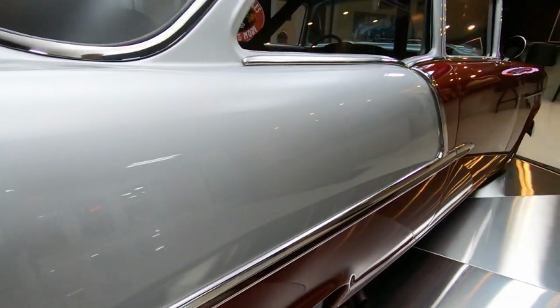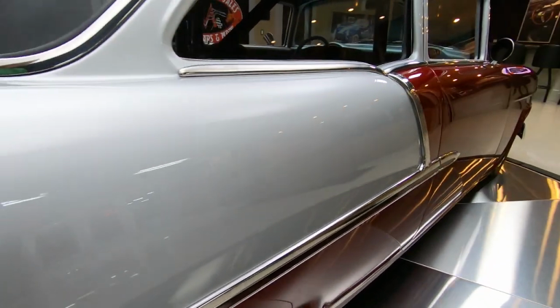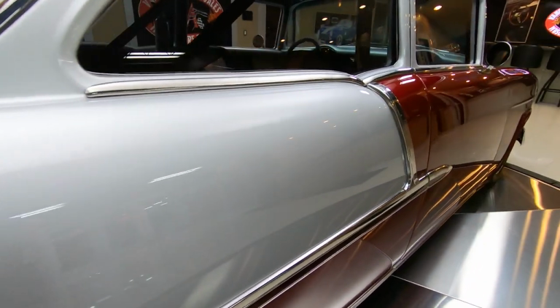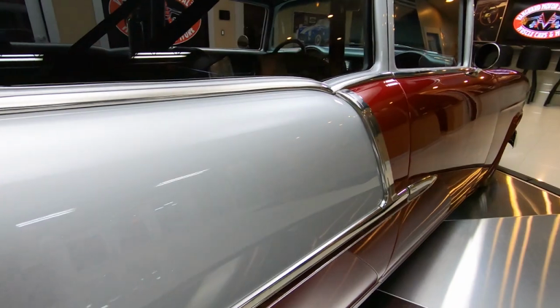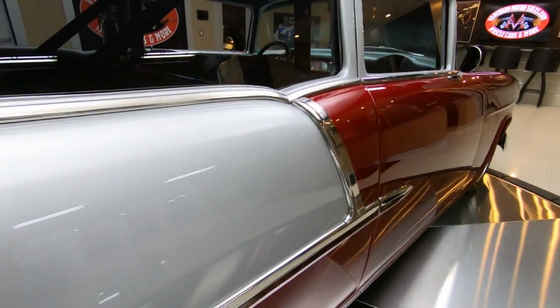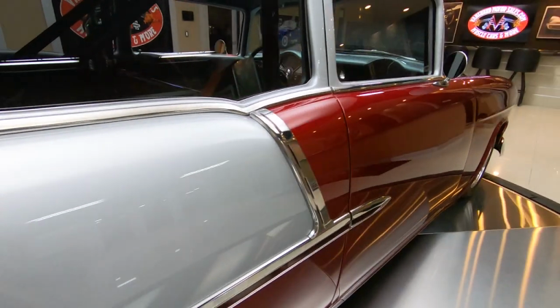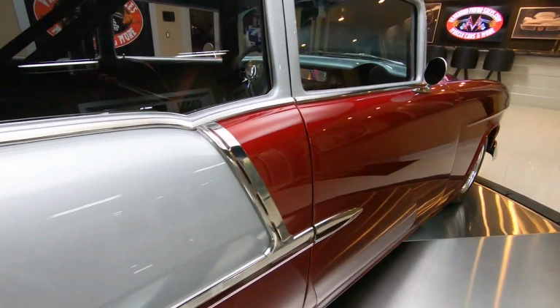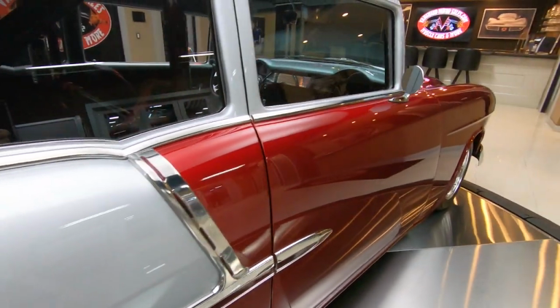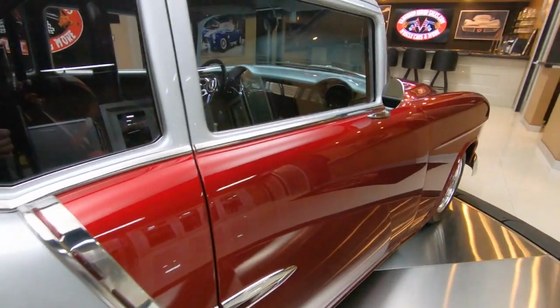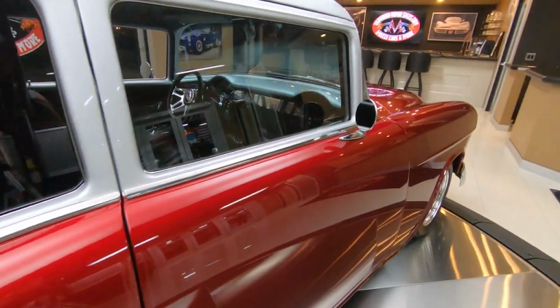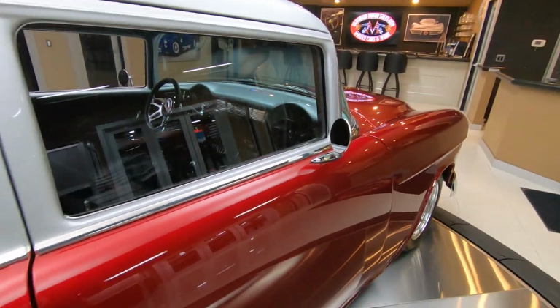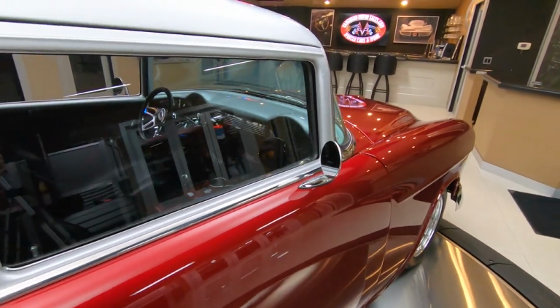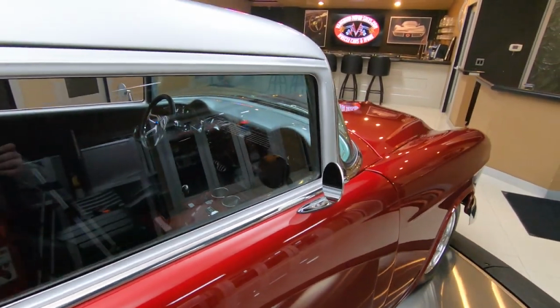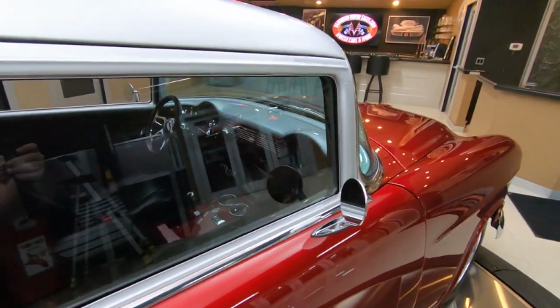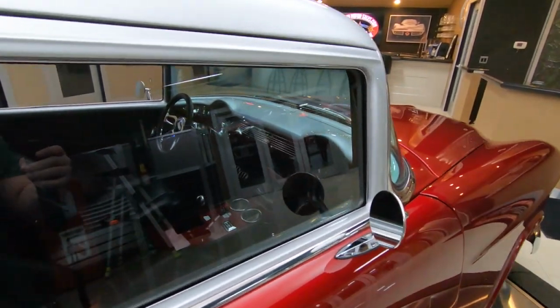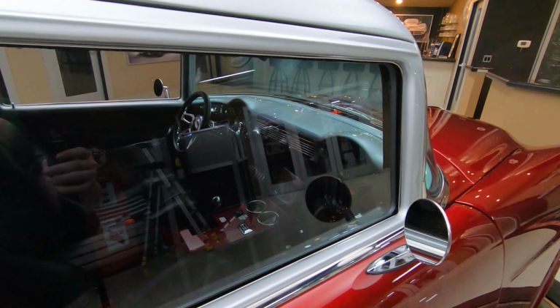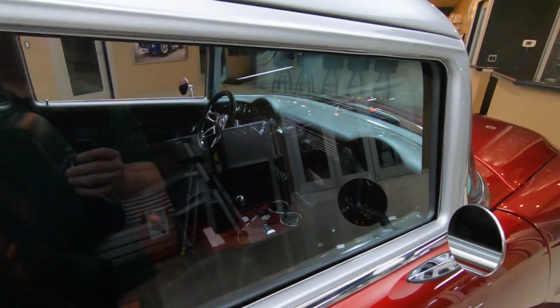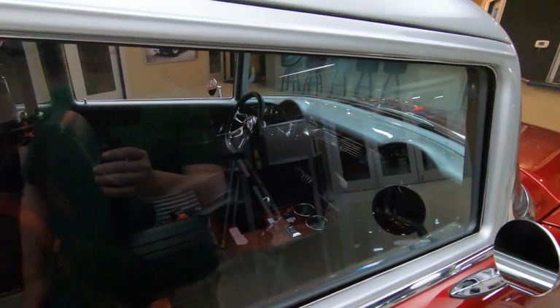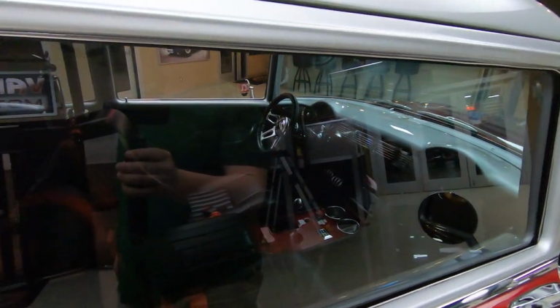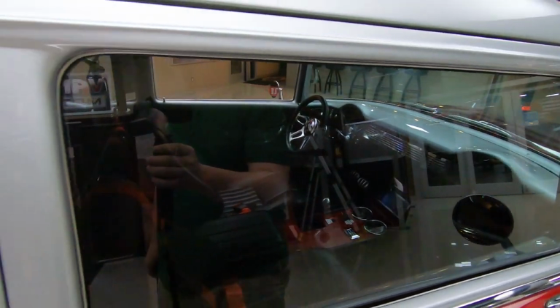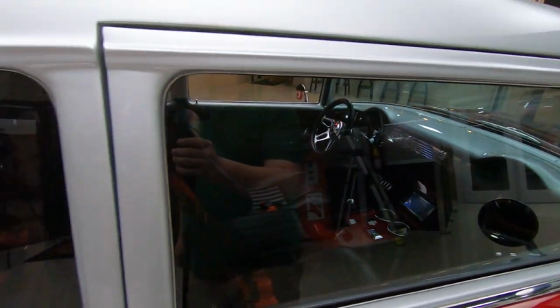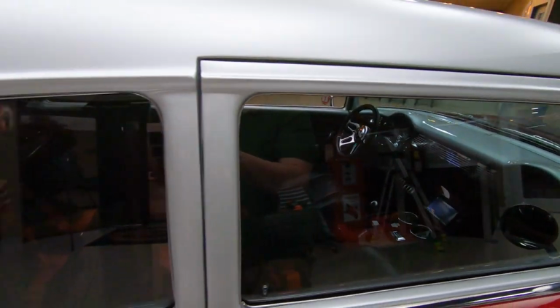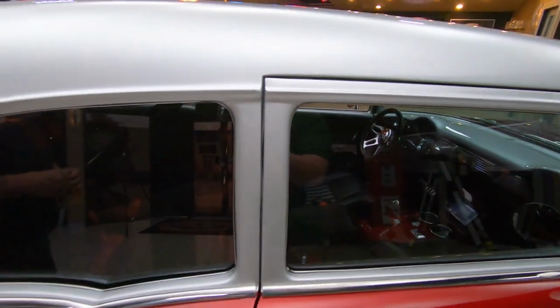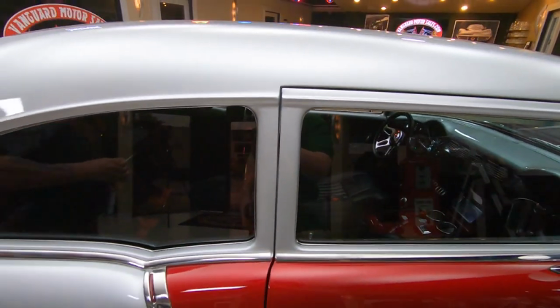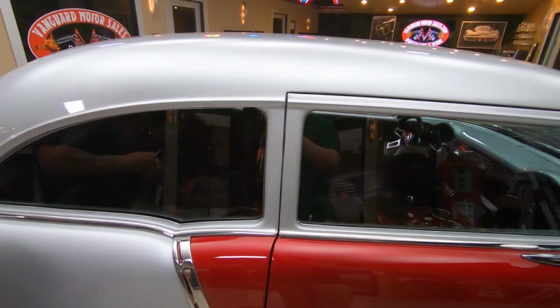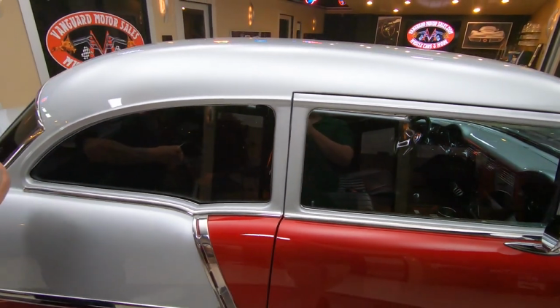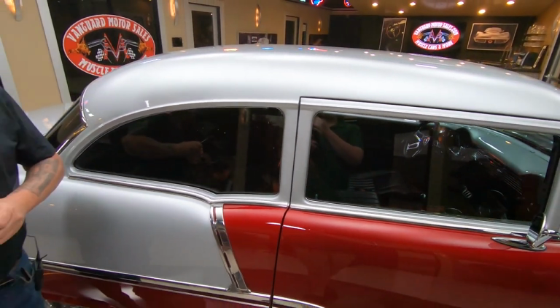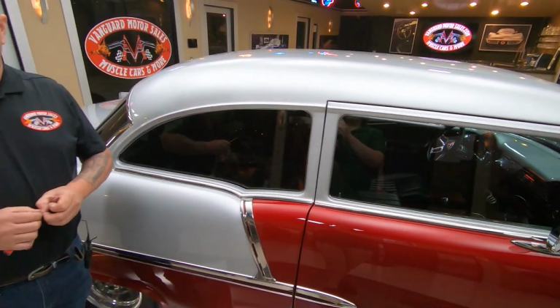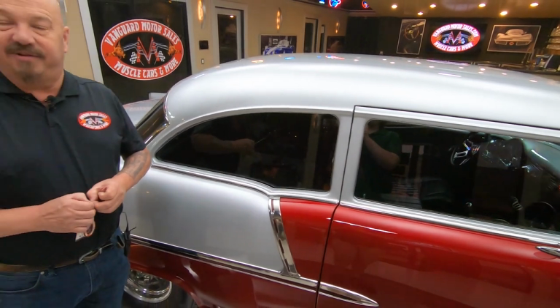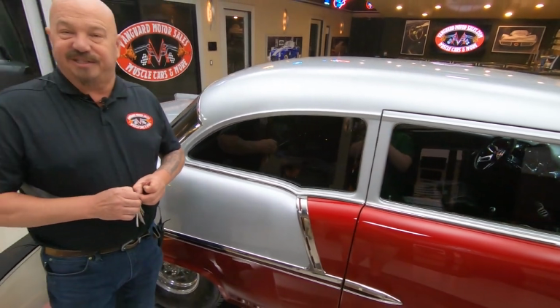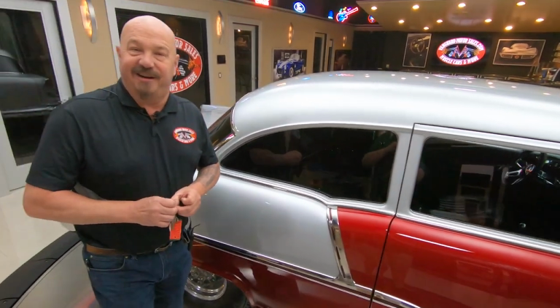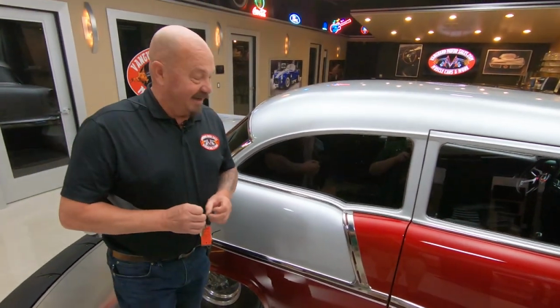At Vanguard Motor Sales we don't do consignment — that means we own this beautiful car. We did our homework and checked it out before we bought it. And I've already driven it. We had a blast driving it and you're going to see that here in a minute.